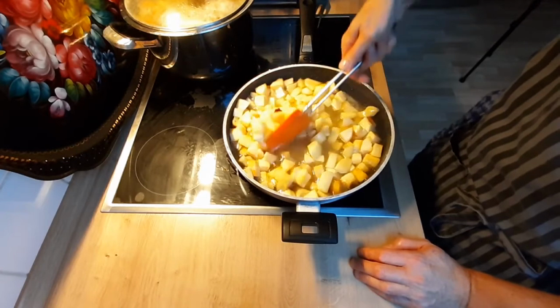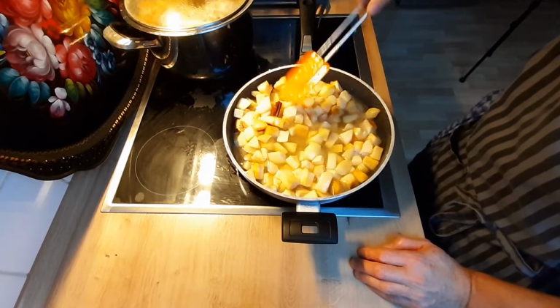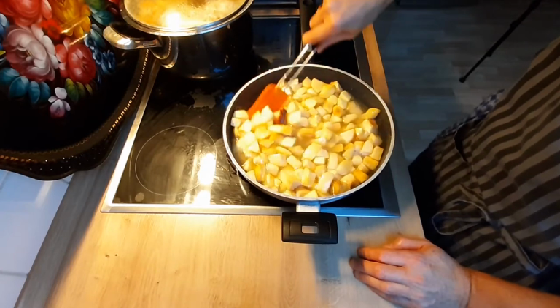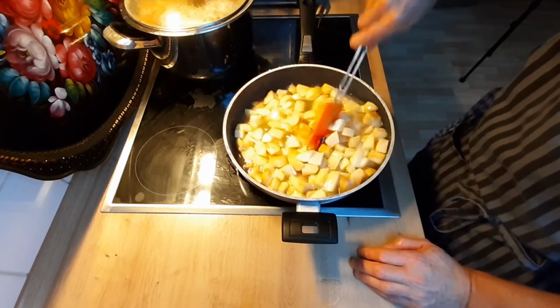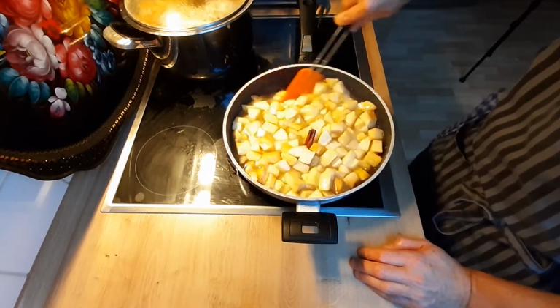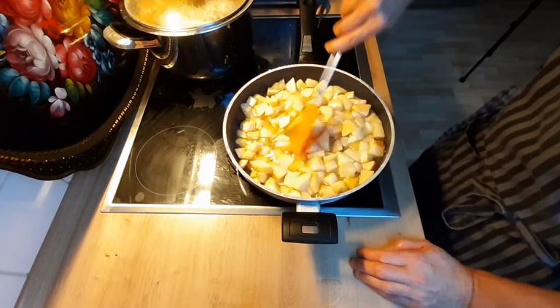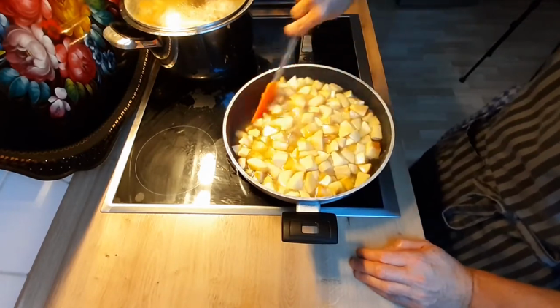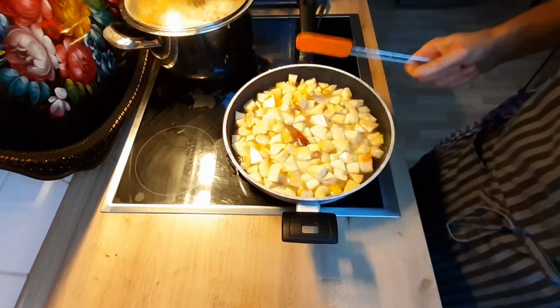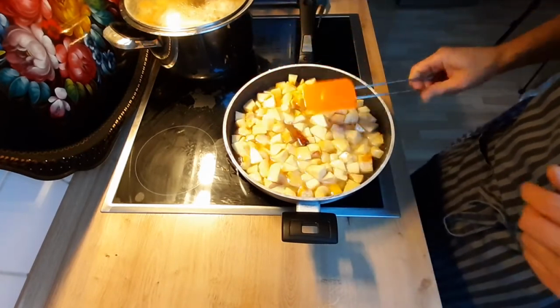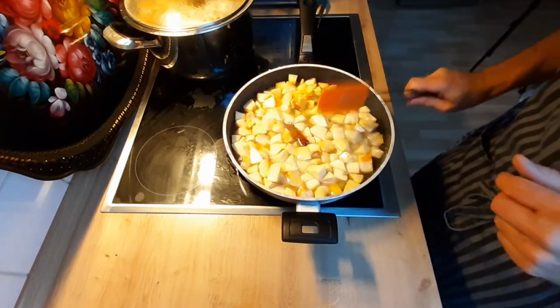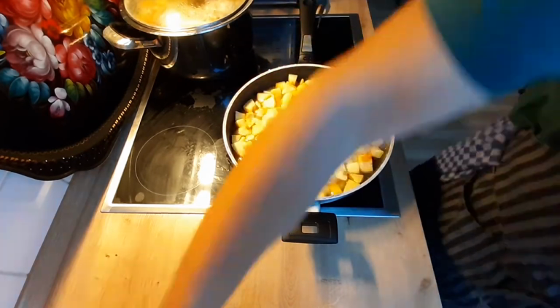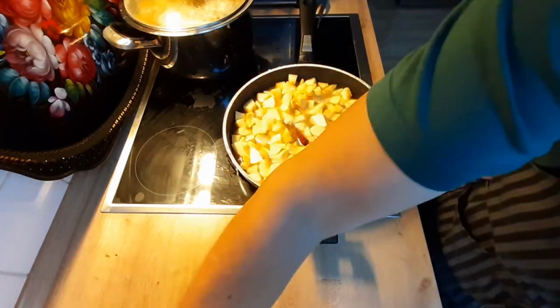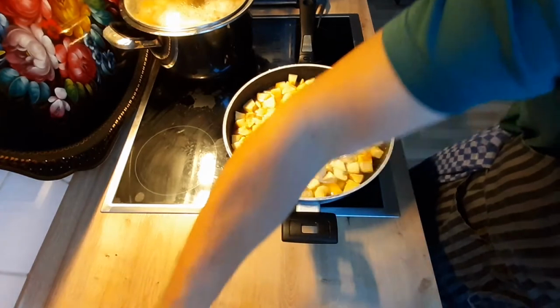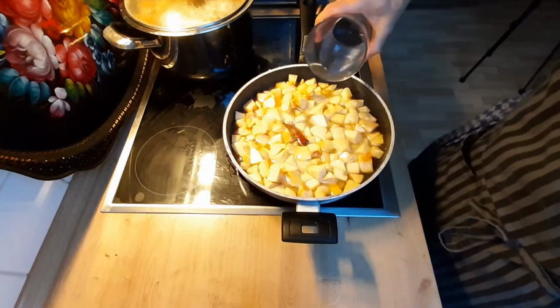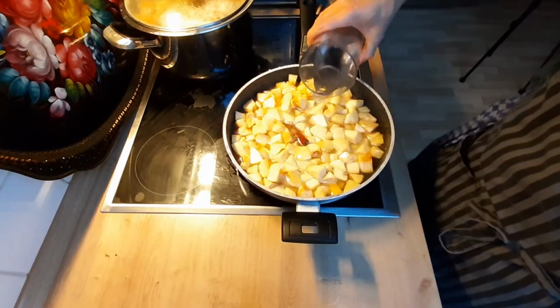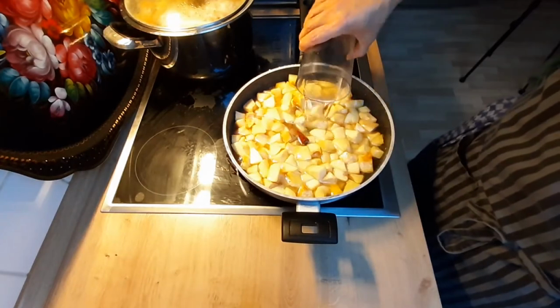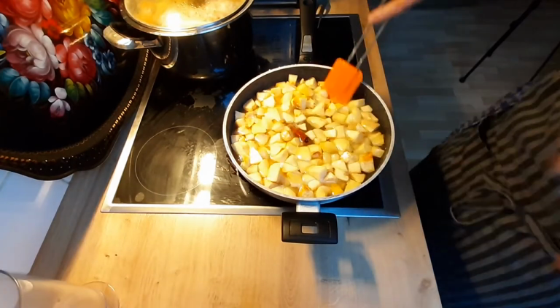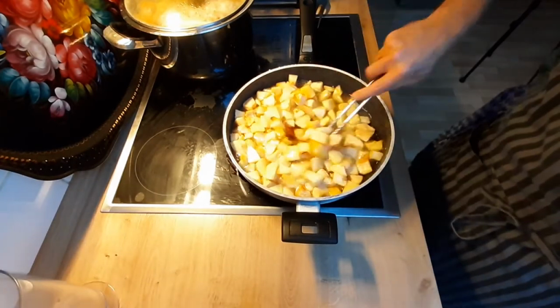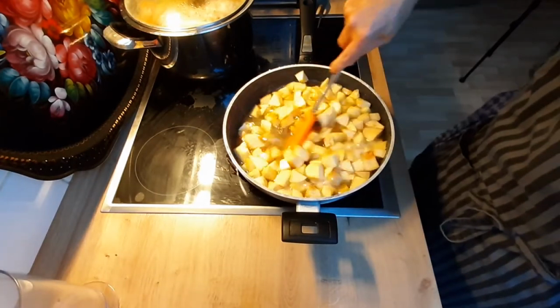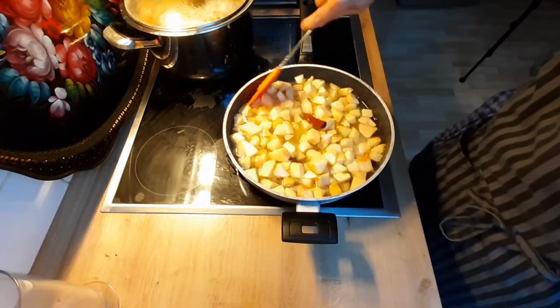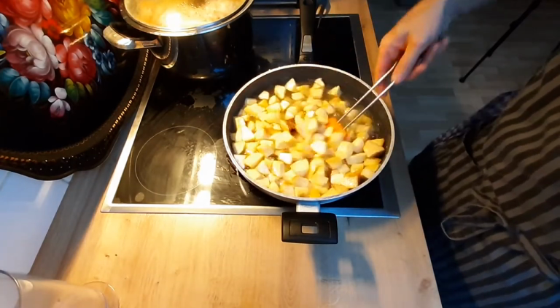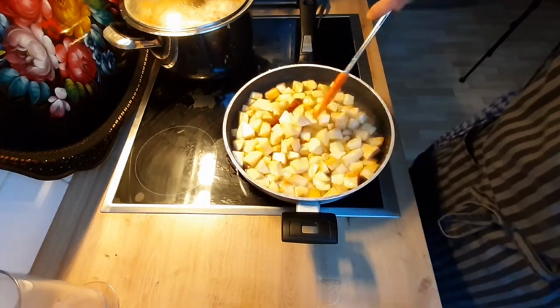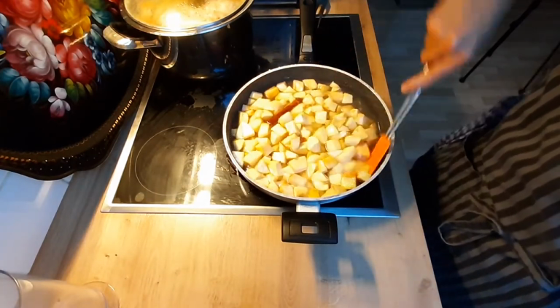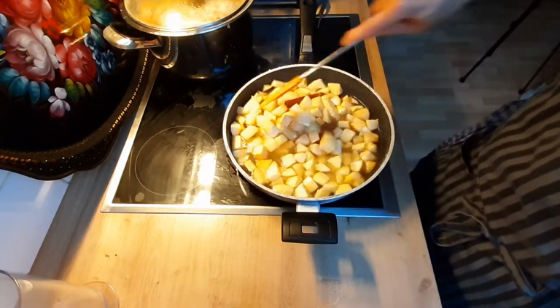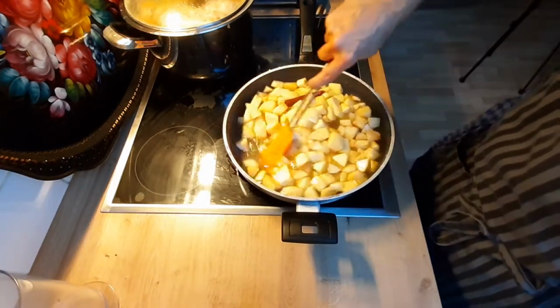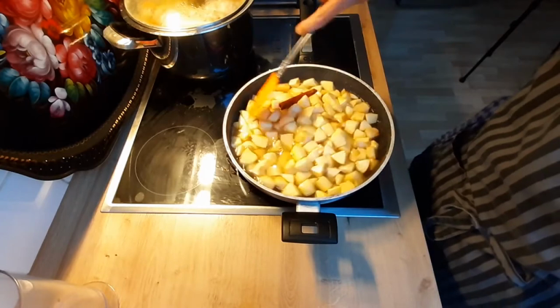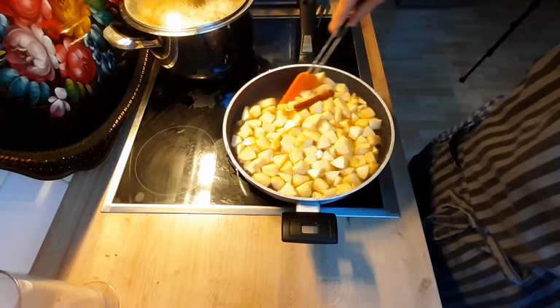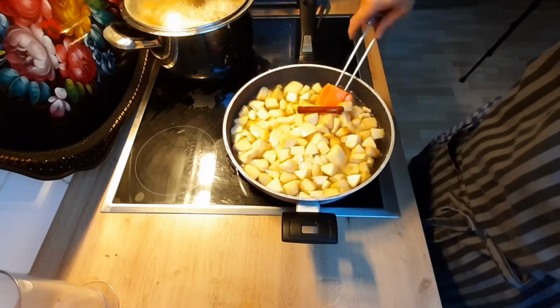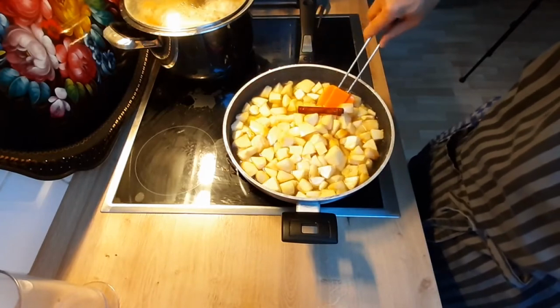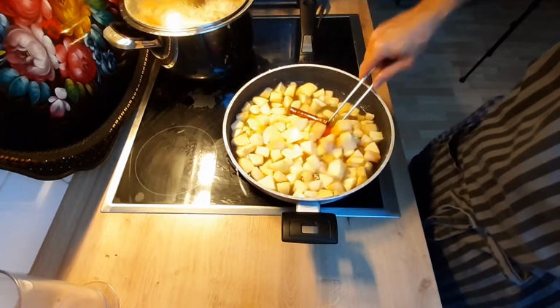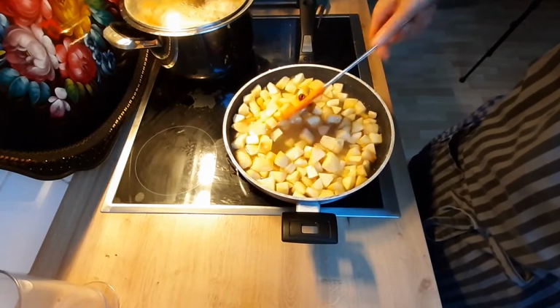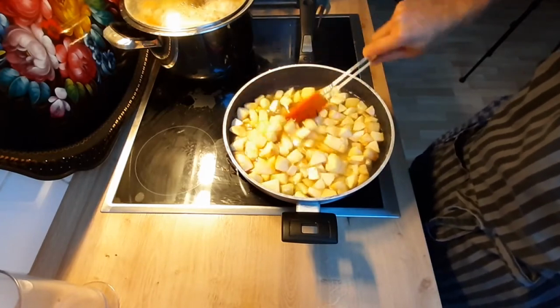На плите она у меня стояла при включённой конфорке из 9 возможных на троечке. Сейчас сахар полностью растворился. Я снял крышку, добавил температуру. Сейчас добавлю 150 мл воды, дам закипеть, накрою крышкой, убавлю температуру и буду ещё примерно минут 40 варить.